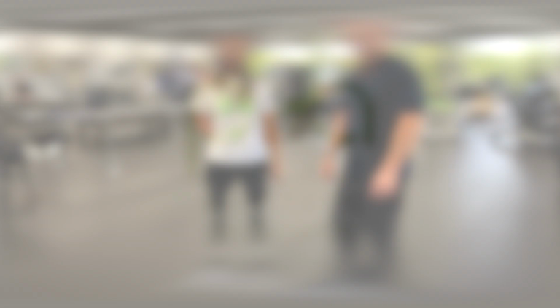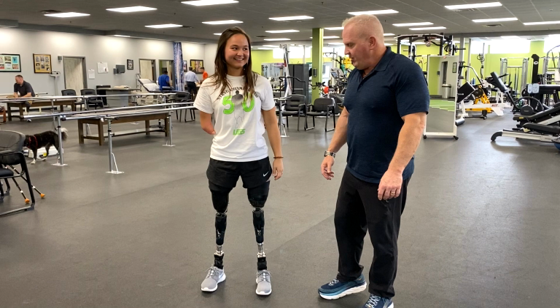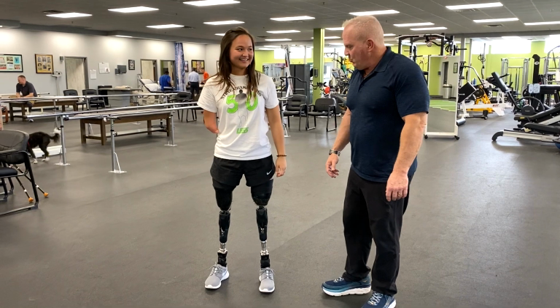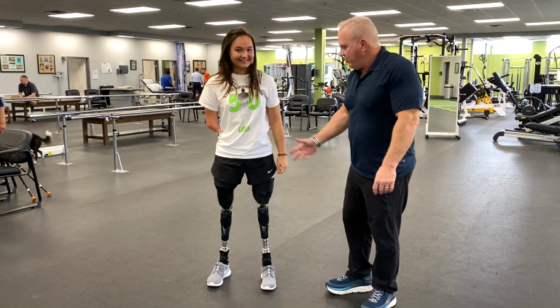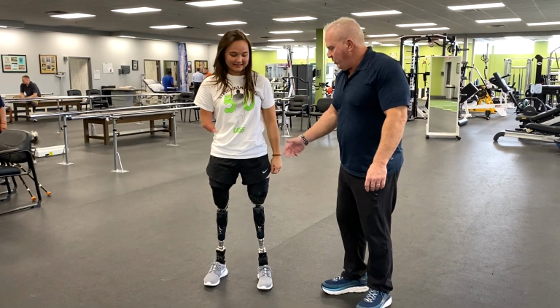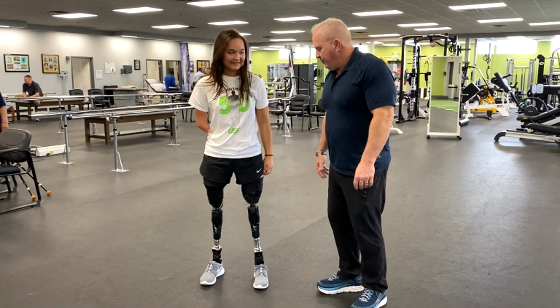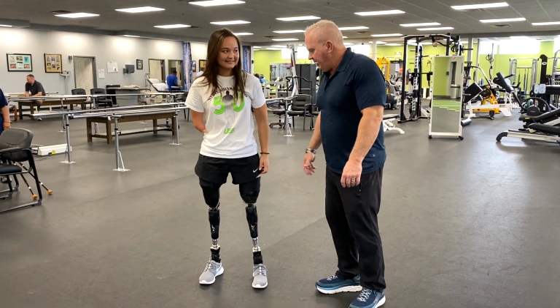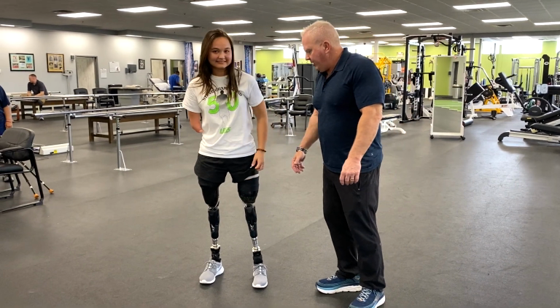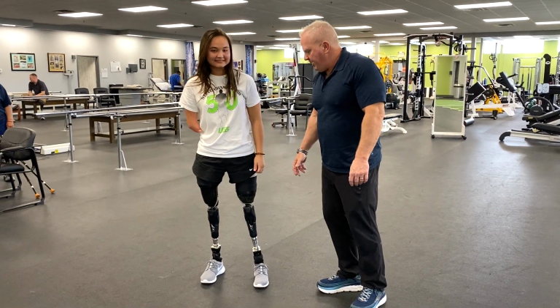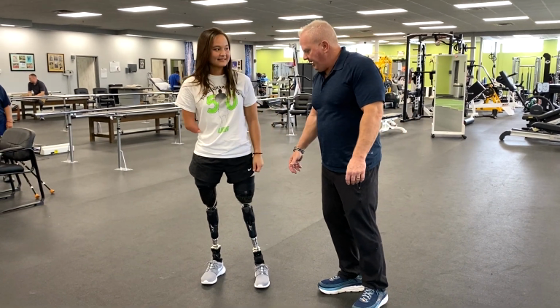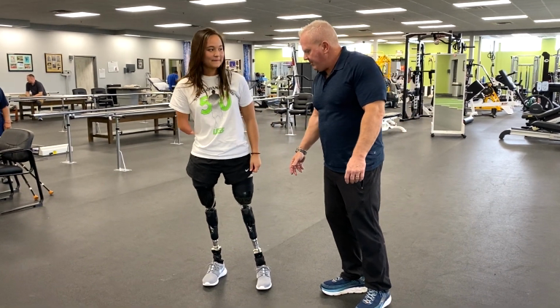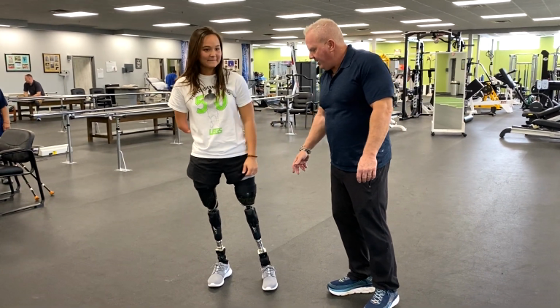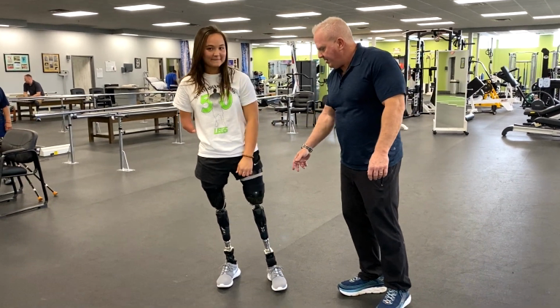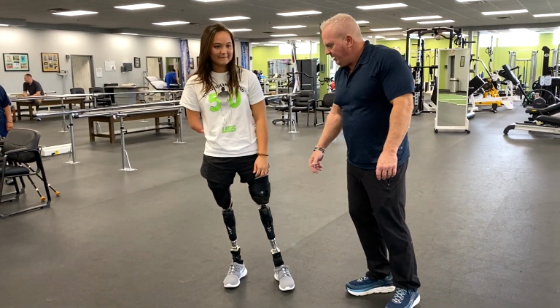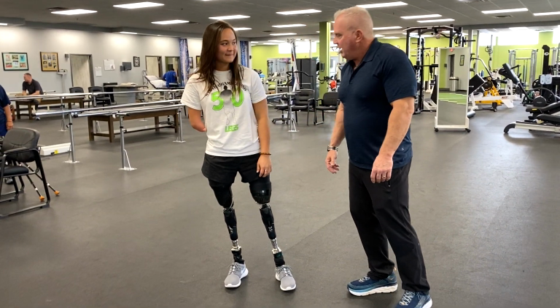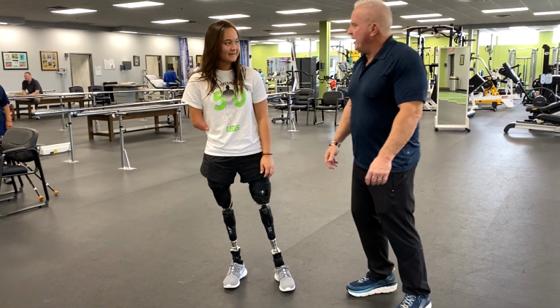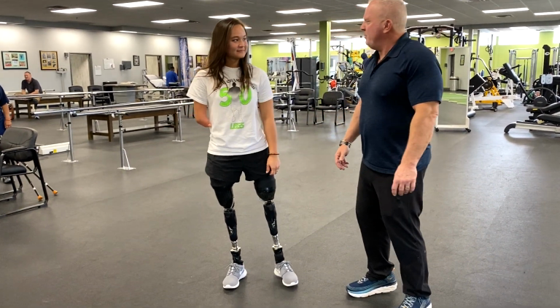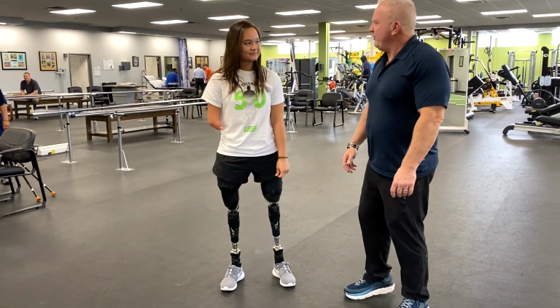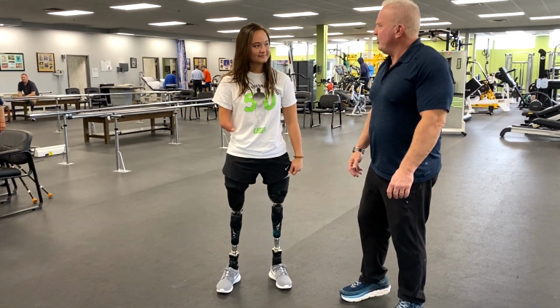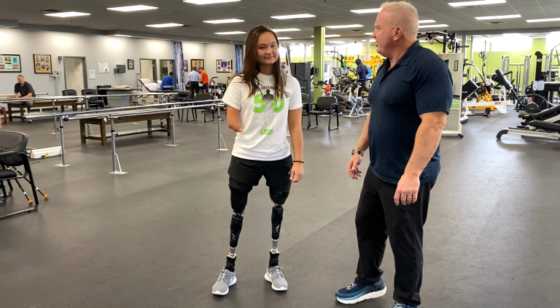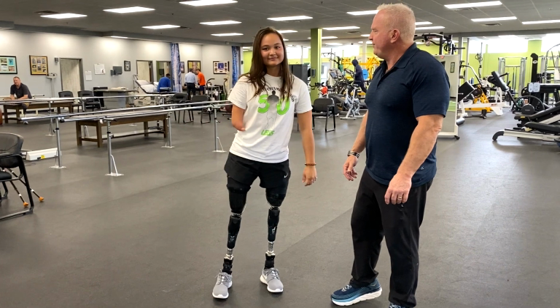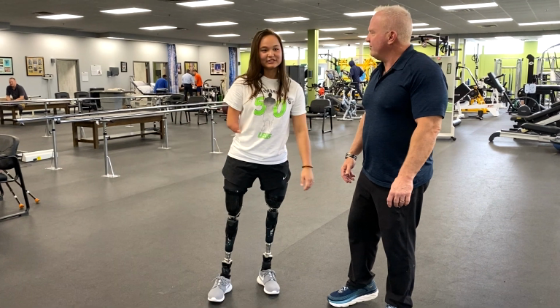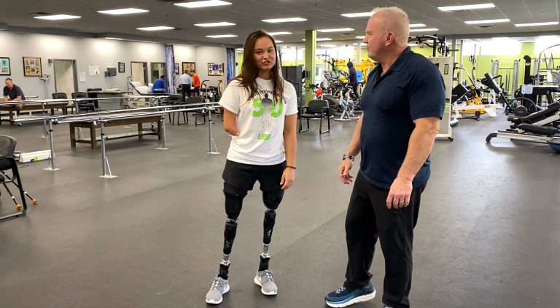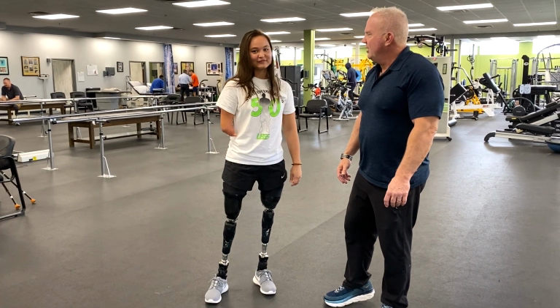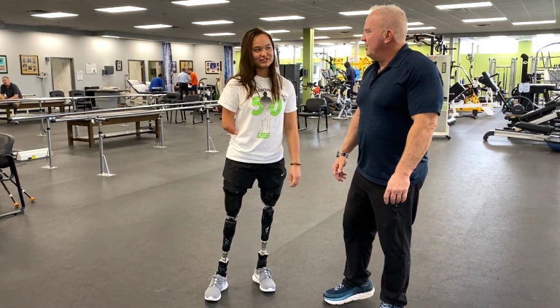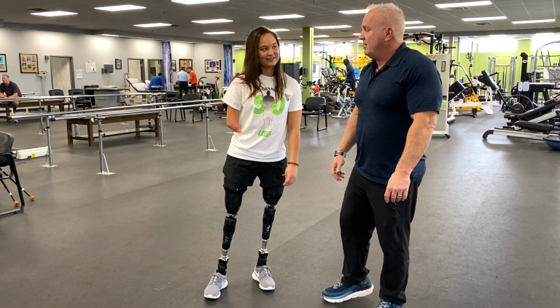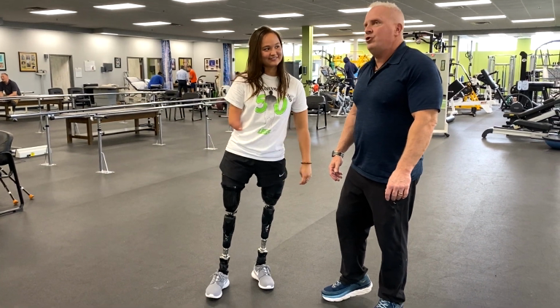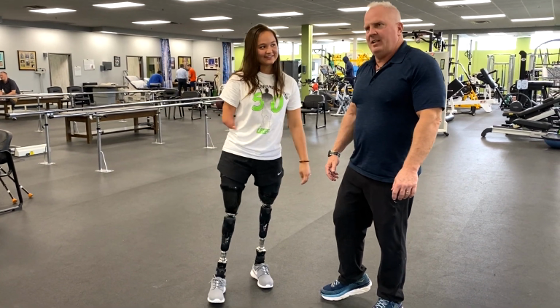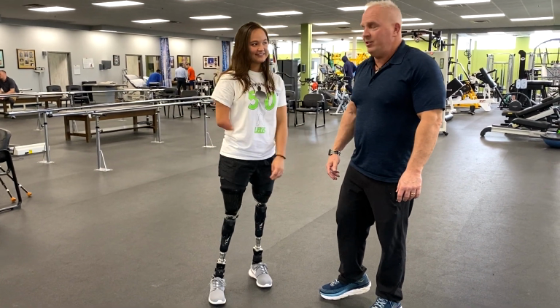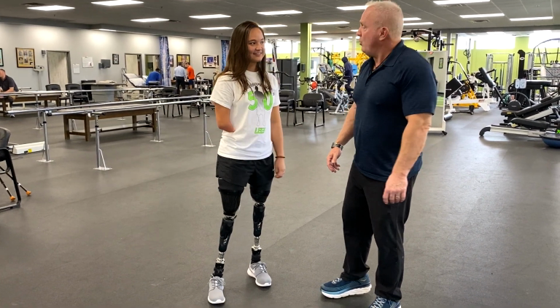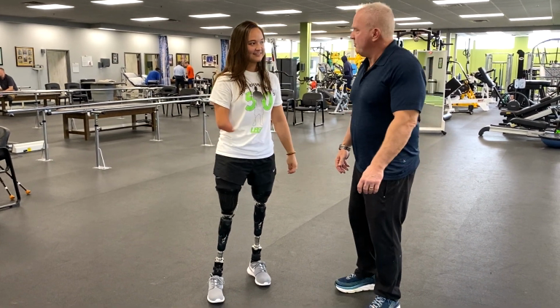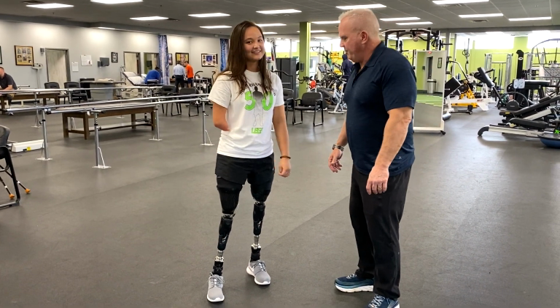So this is Ryan. She's wearing the bilateral PPS system. Ryan, you've been in it for how long now? Since June of last year. So quite some time now.